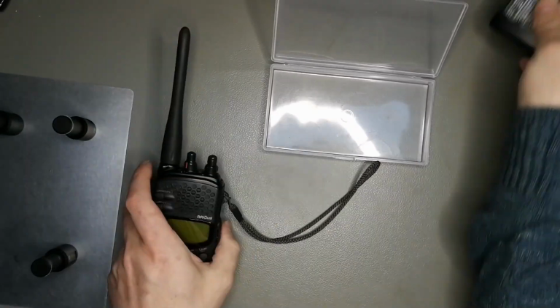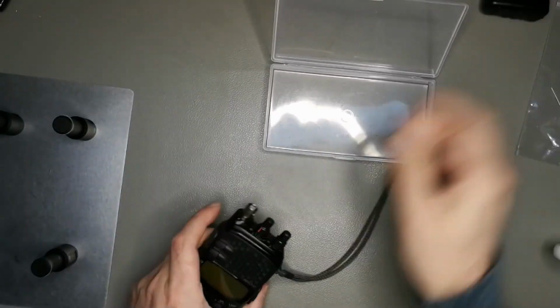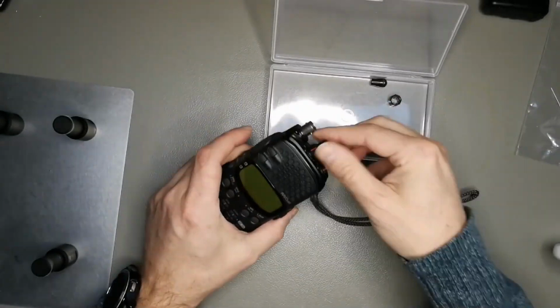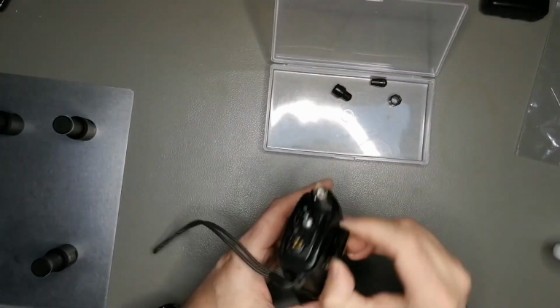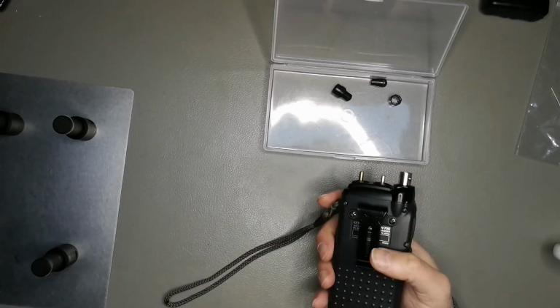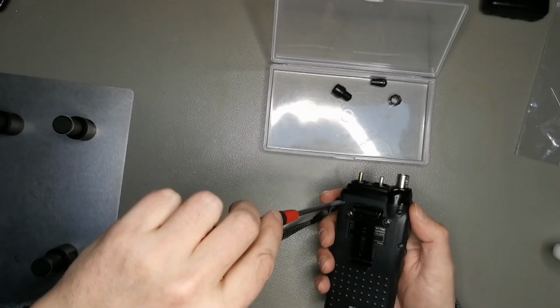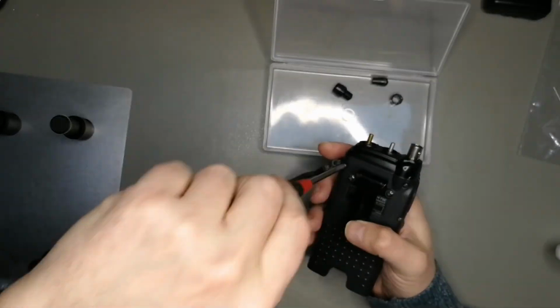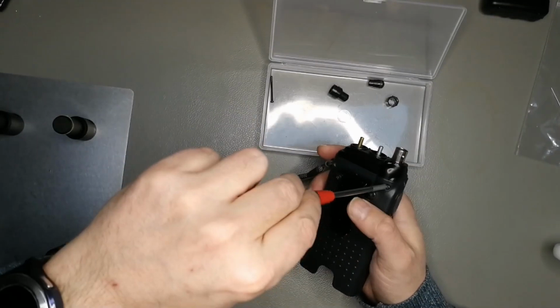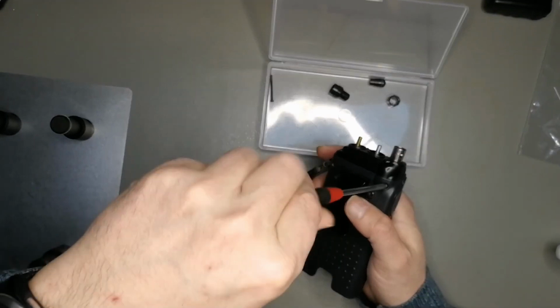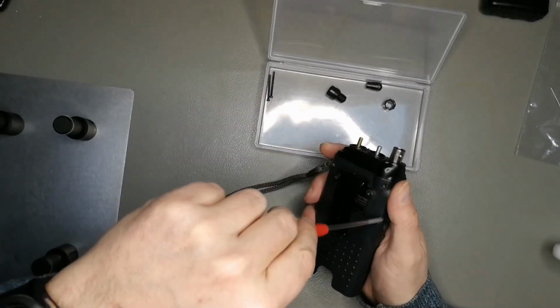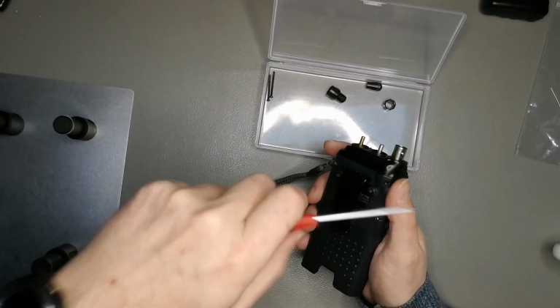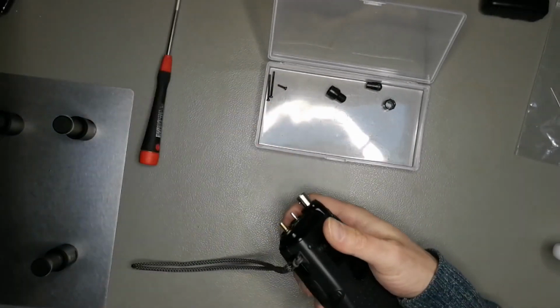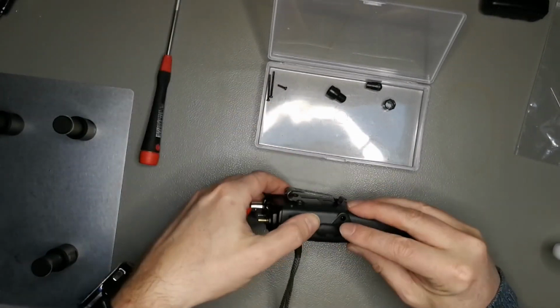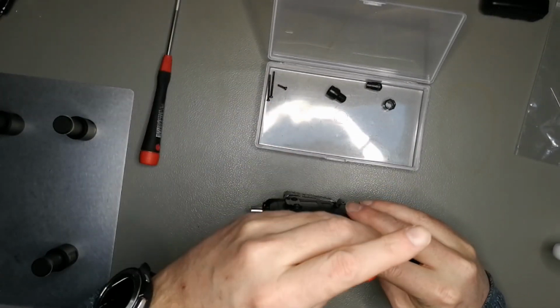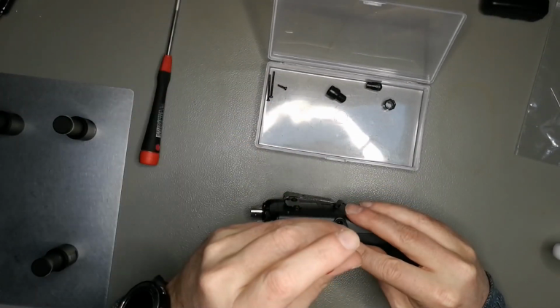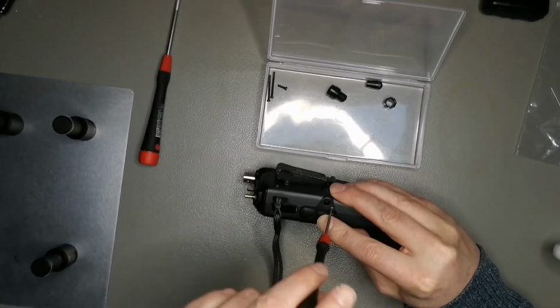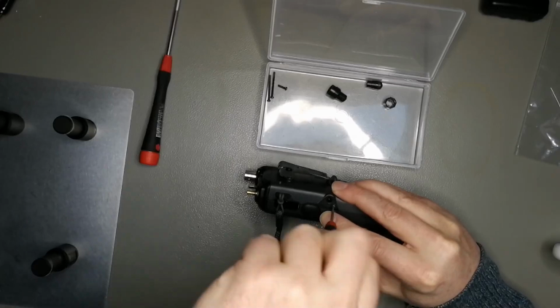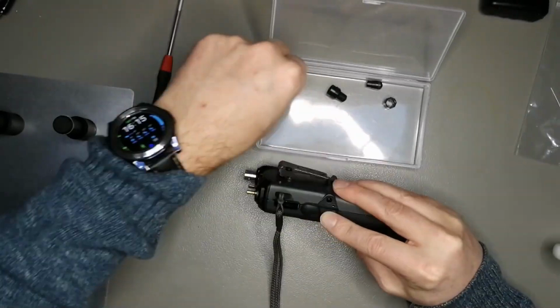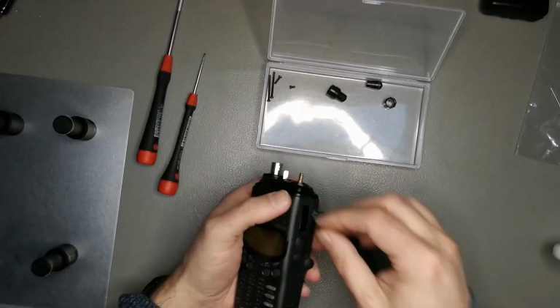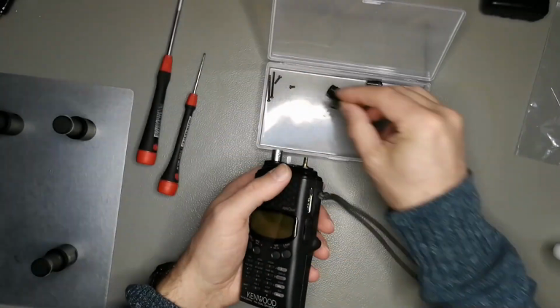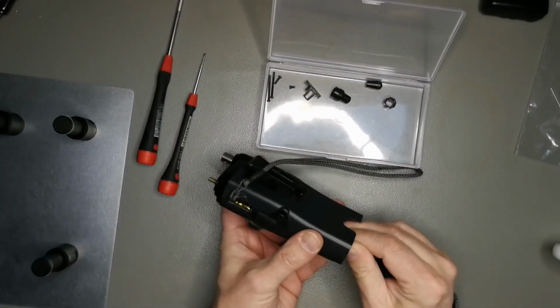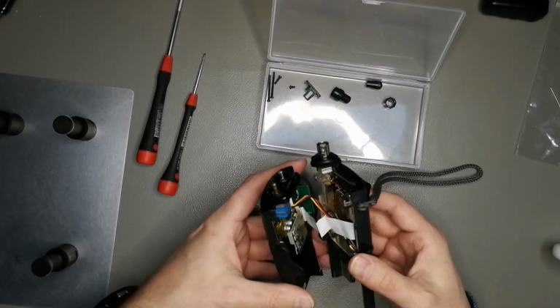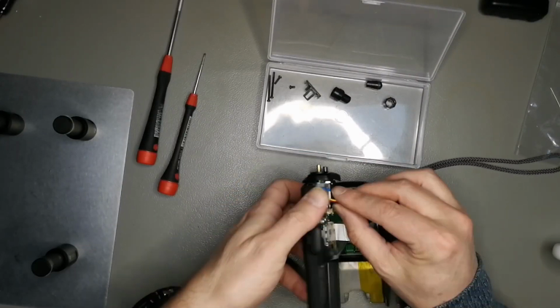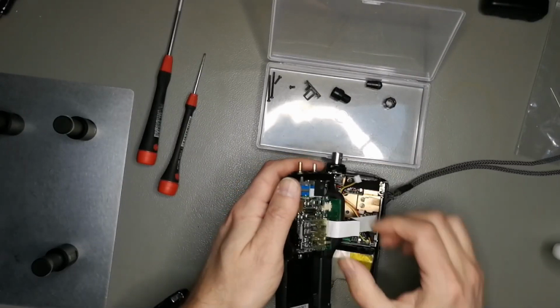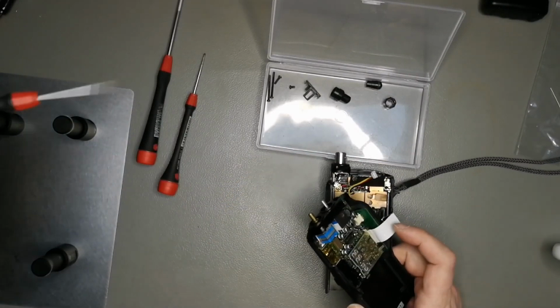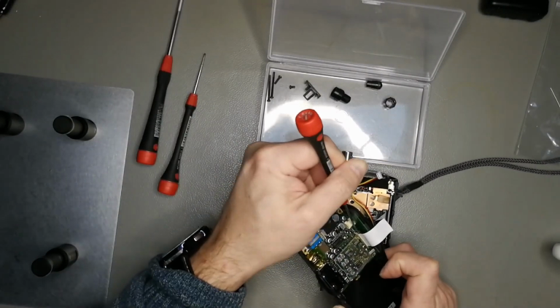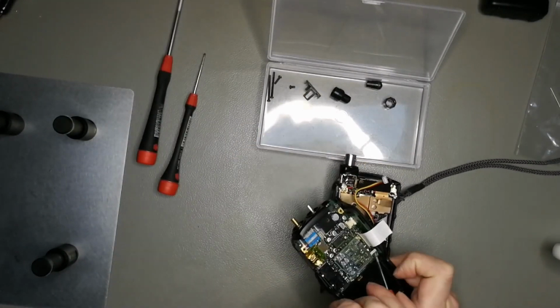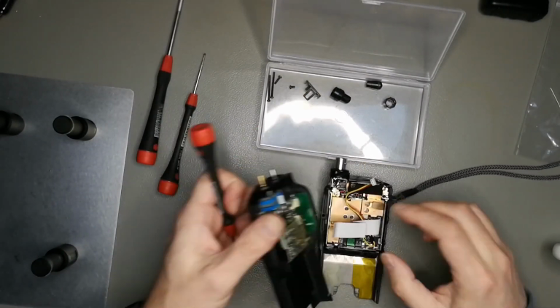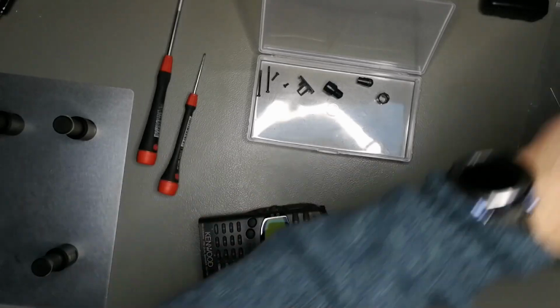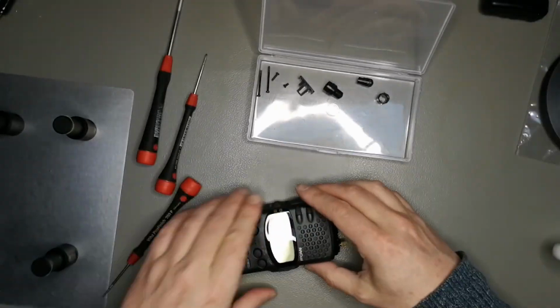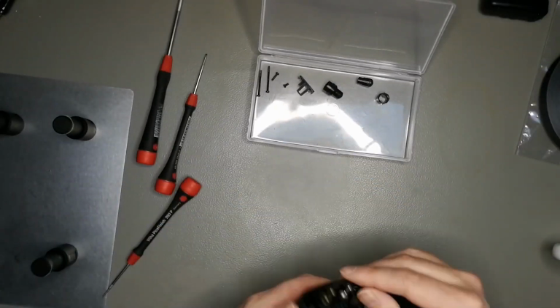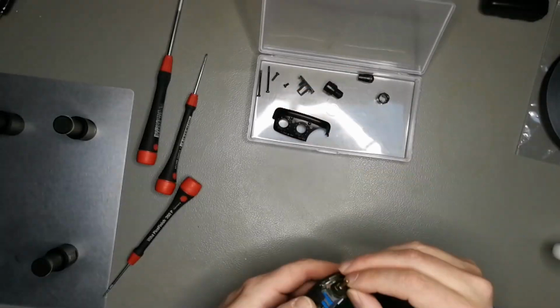Hi guys, this is Tobias, DL3MHT. The final video — maybe — for my DH79E repair, and this time it's about replacing all the electrolytic SMD capacitors.